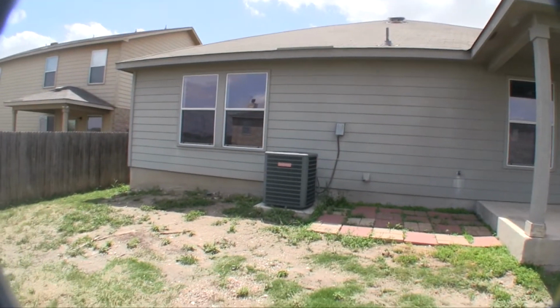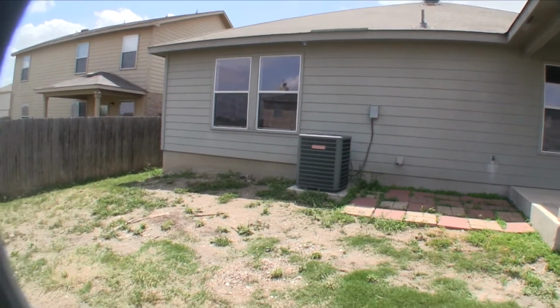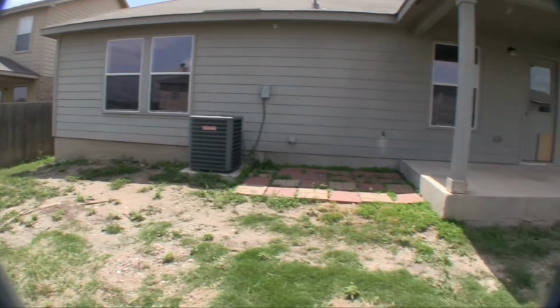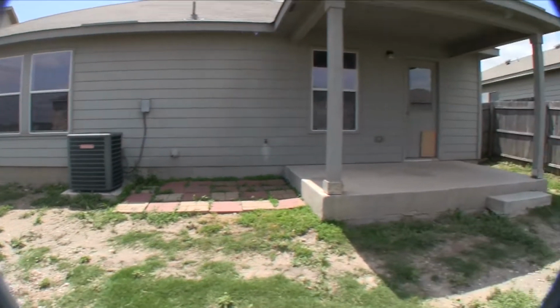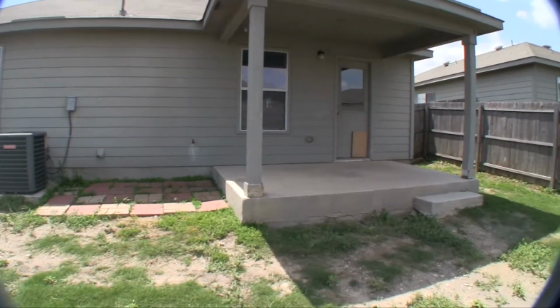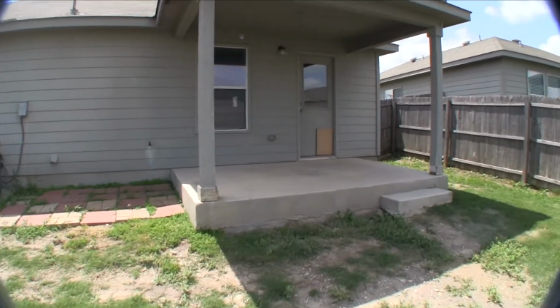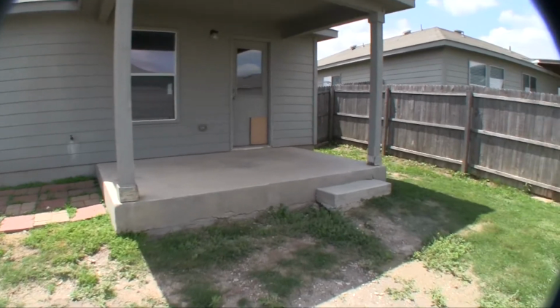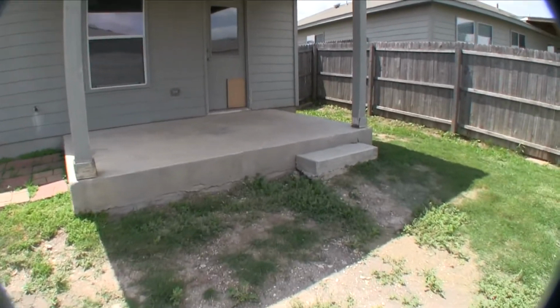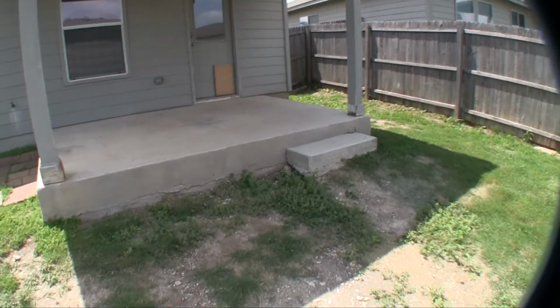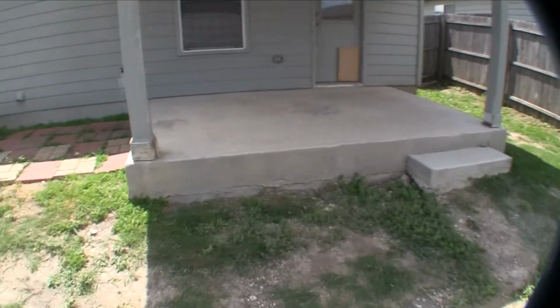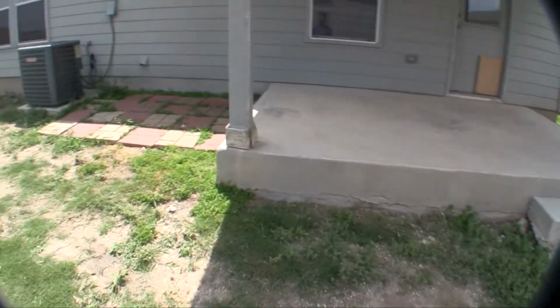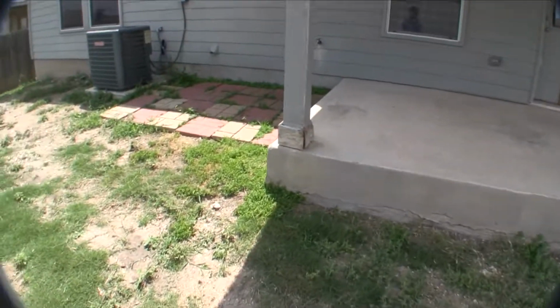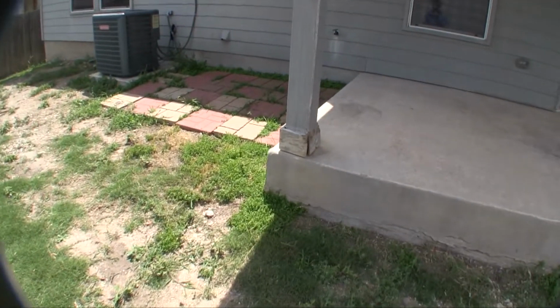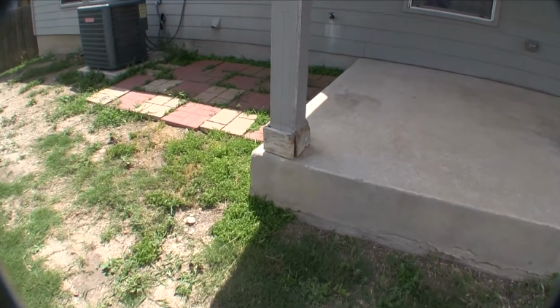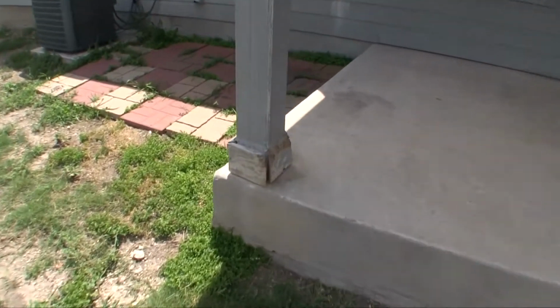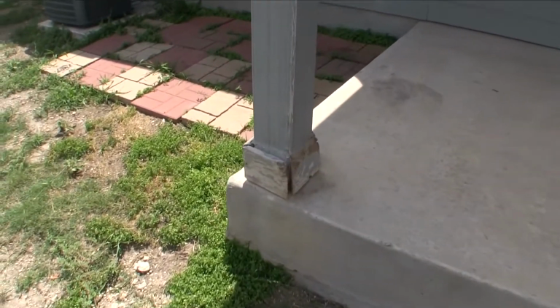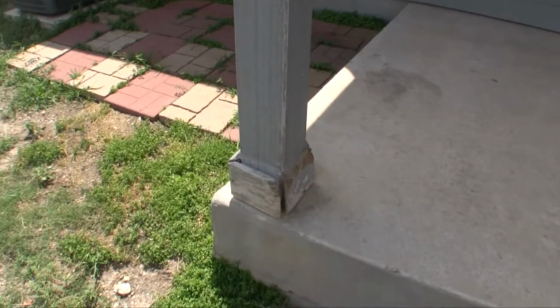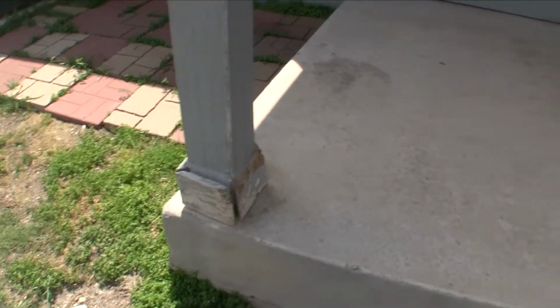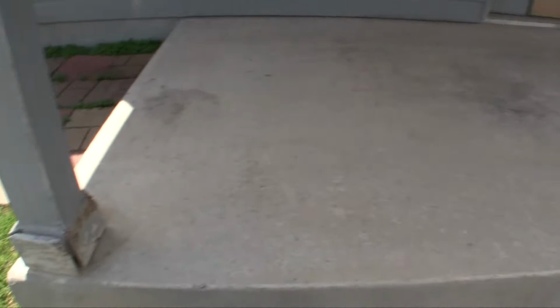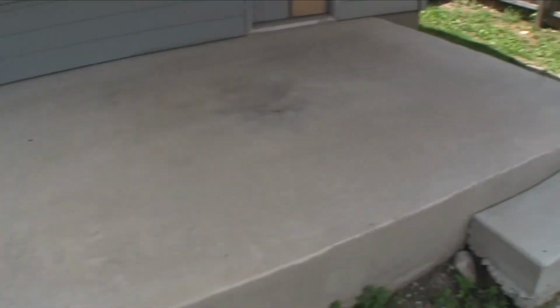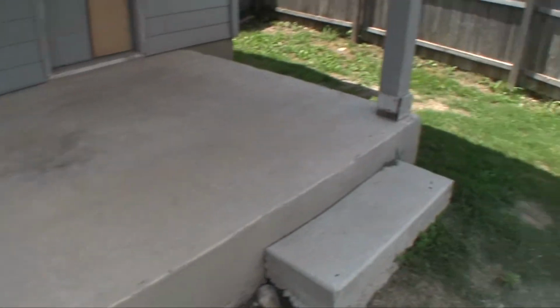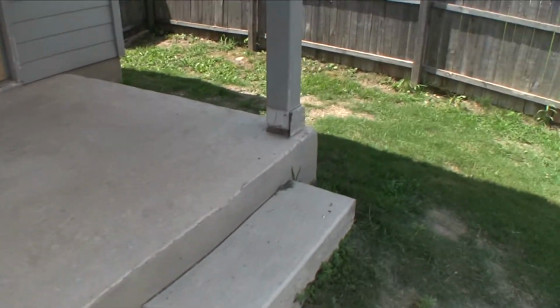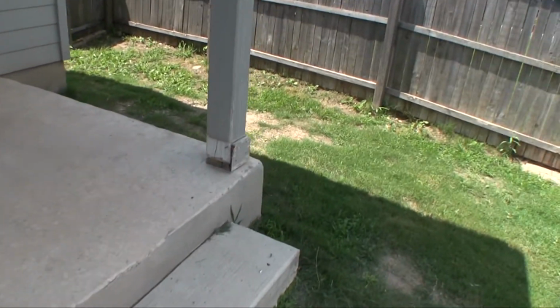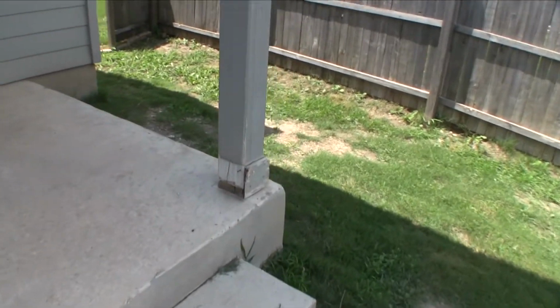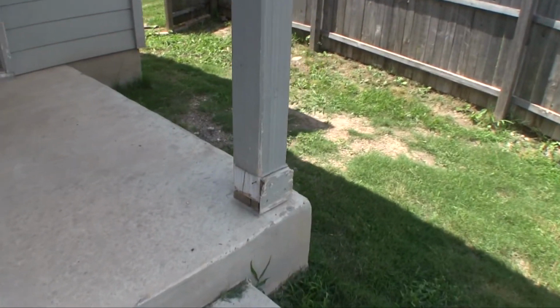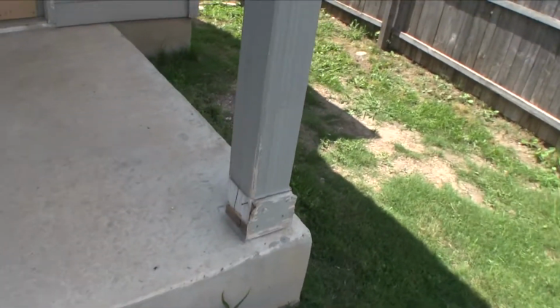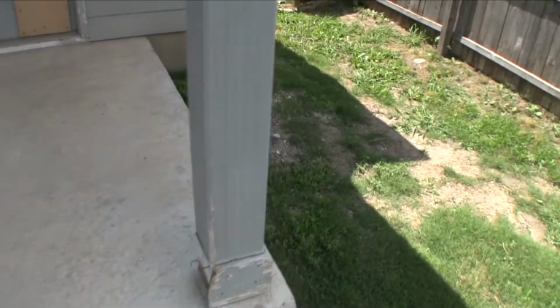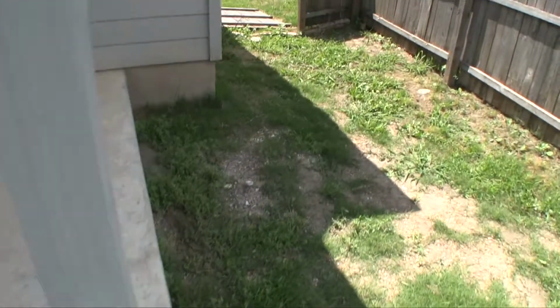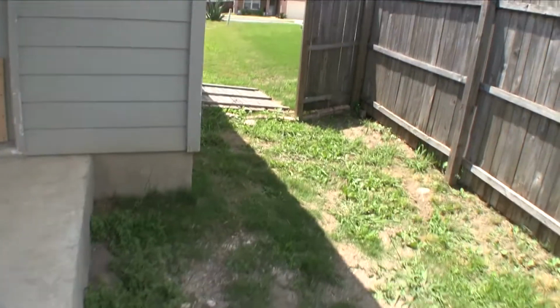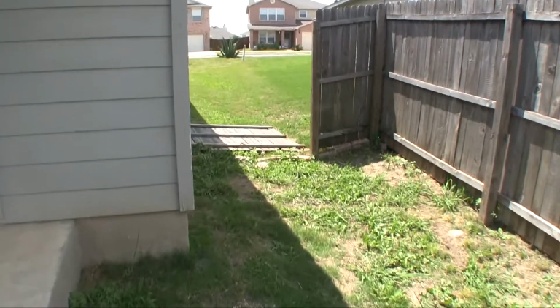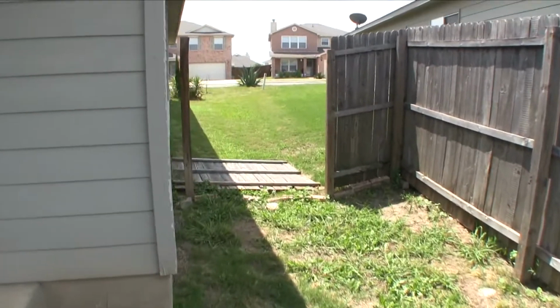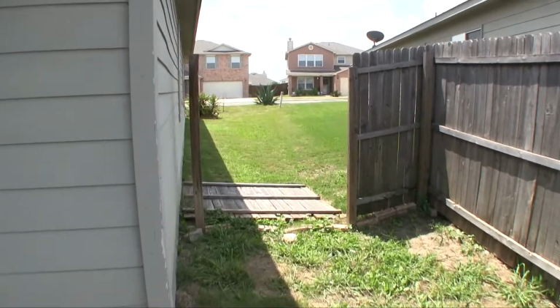Rear view of the home — exterior wise it's in decent condition. A few pieces at the base of the pillars are missing or damaged, so you'll want to replace those, but it's a very easy fix. And then once again, that fence needs attention.